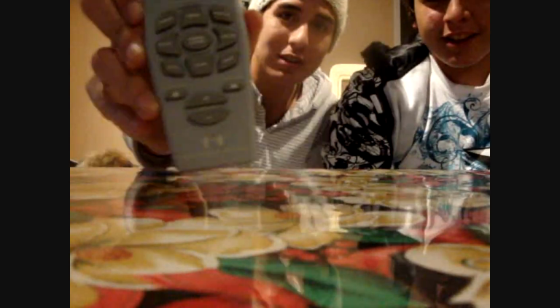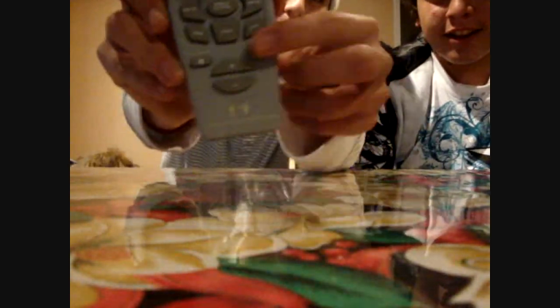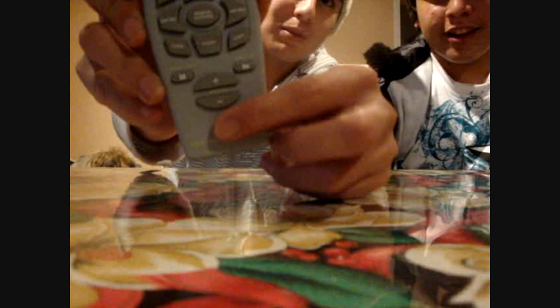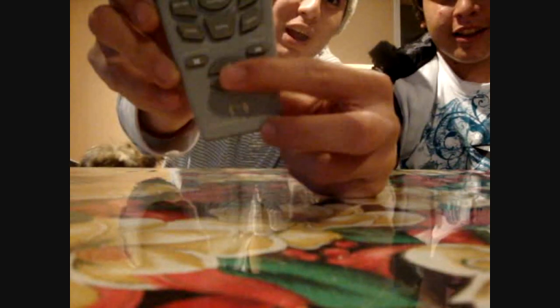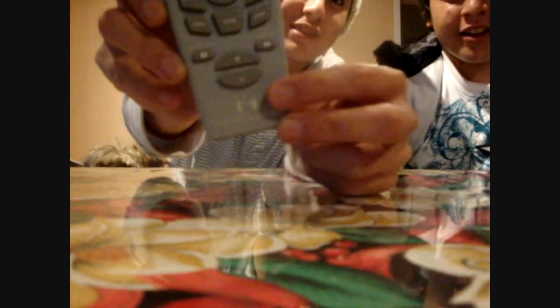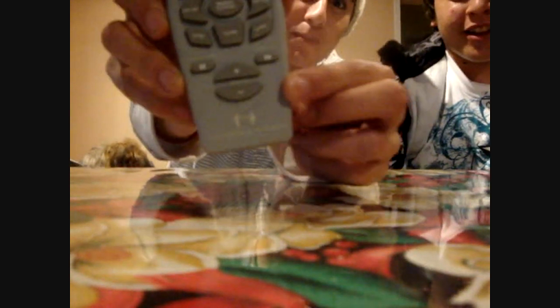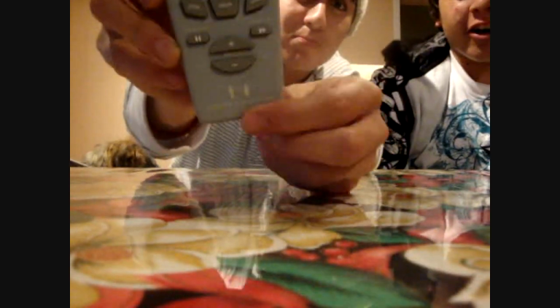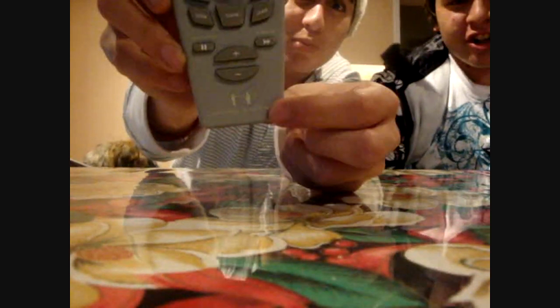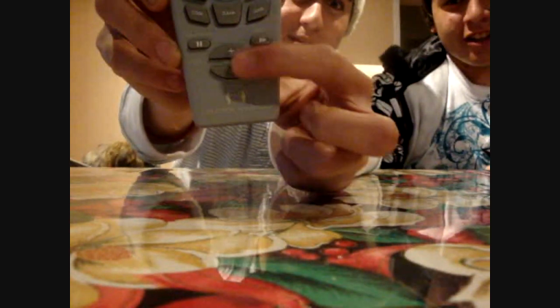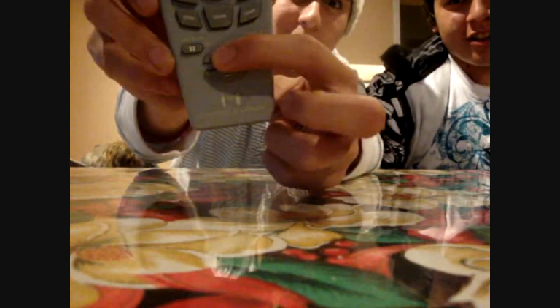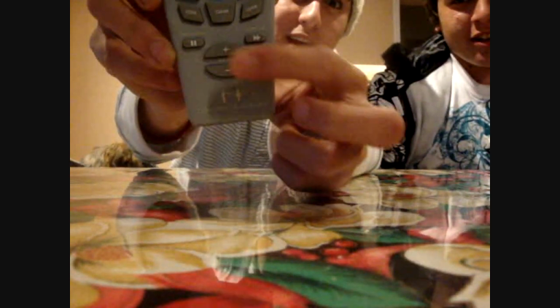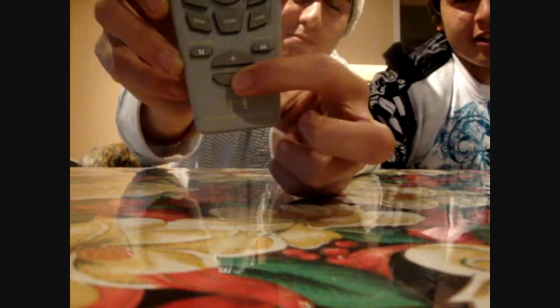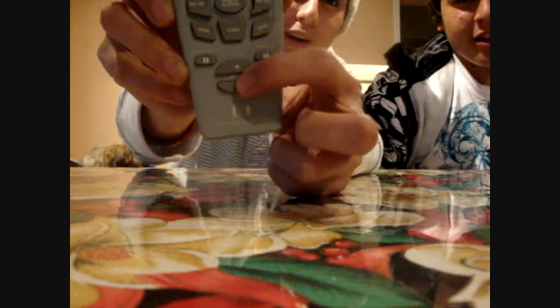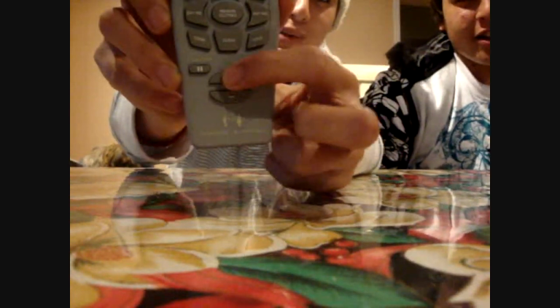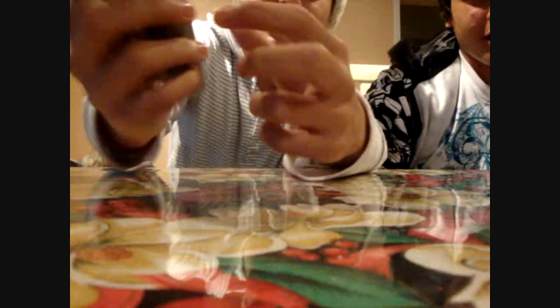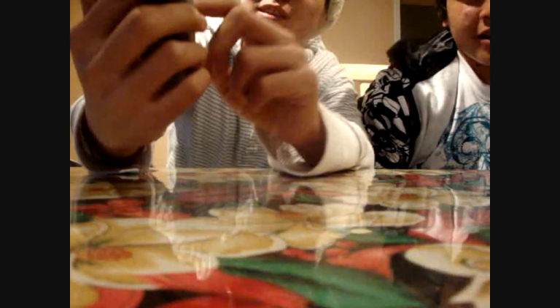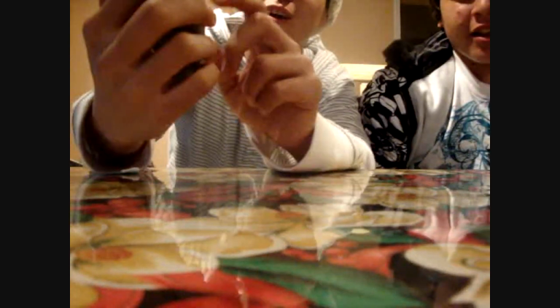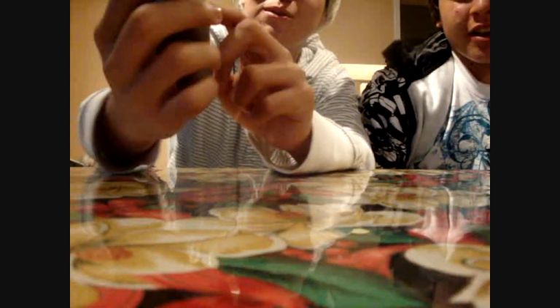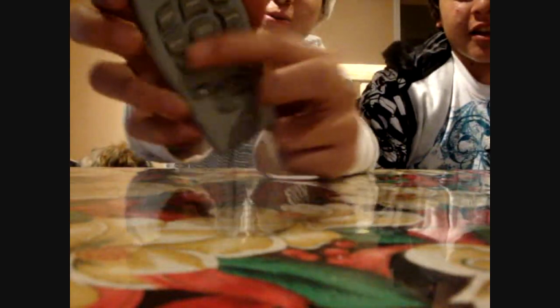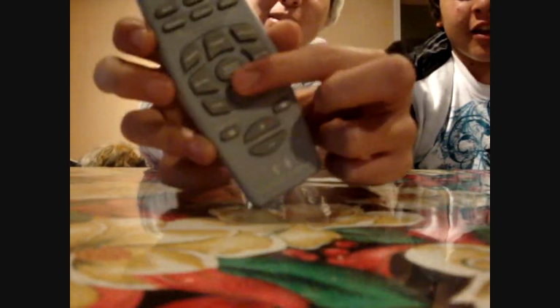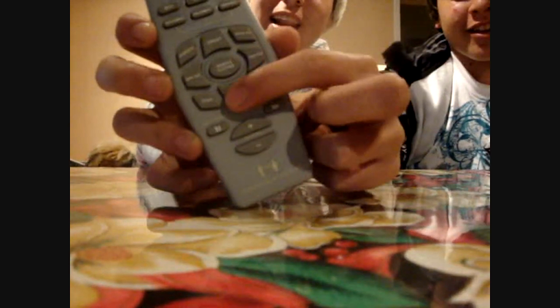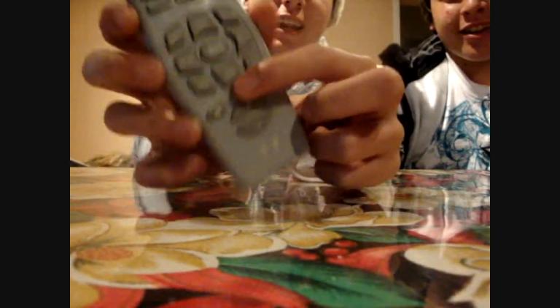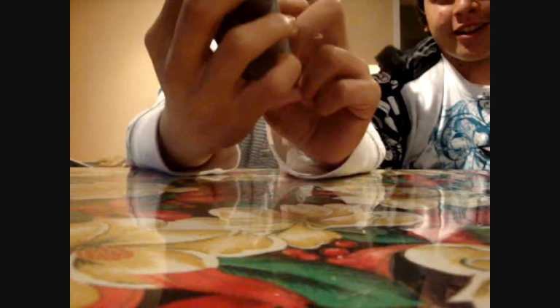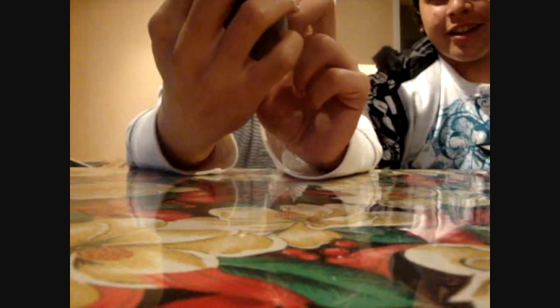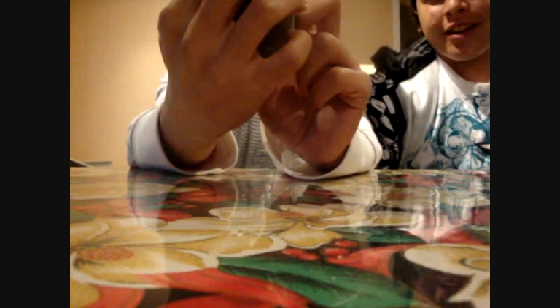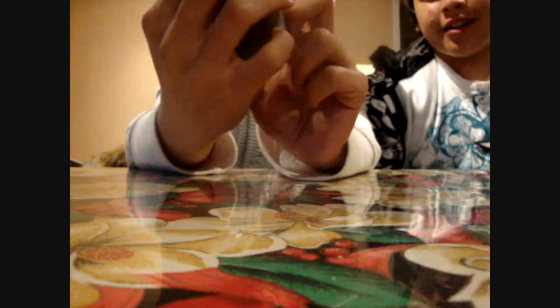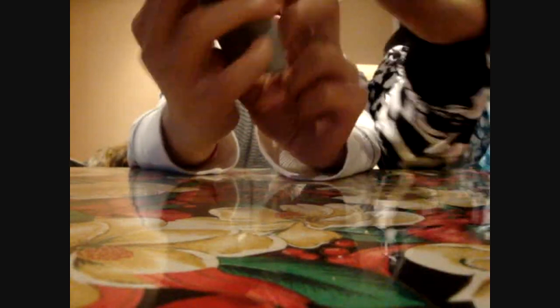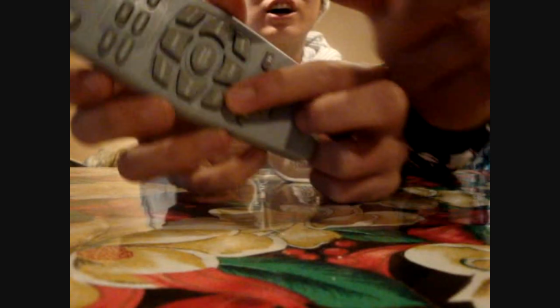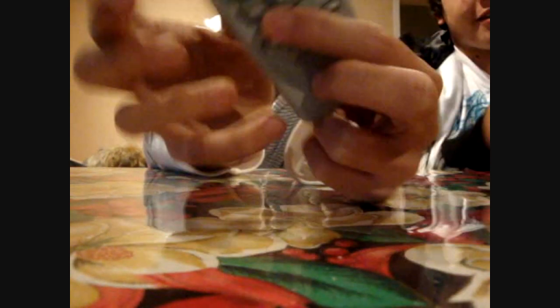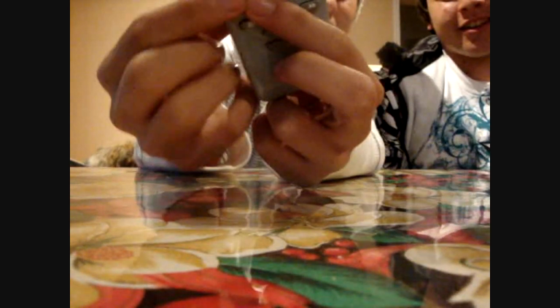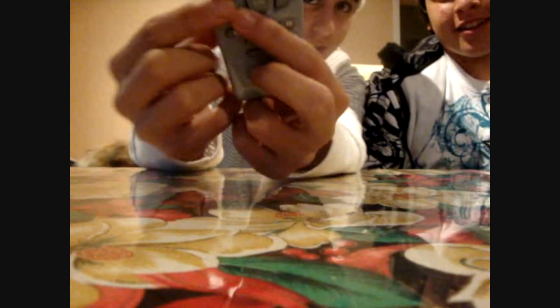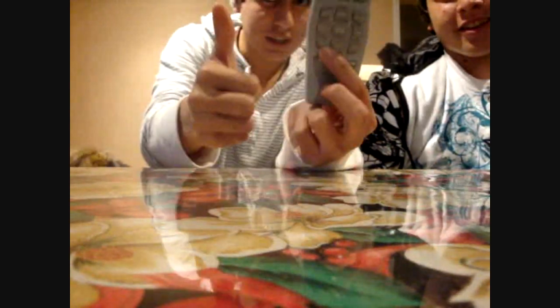Look at it. Breast. Enlarge. Breast. Big, small. Big. Let's see. Remove clothes. Clean. Let's see. That's a good one.